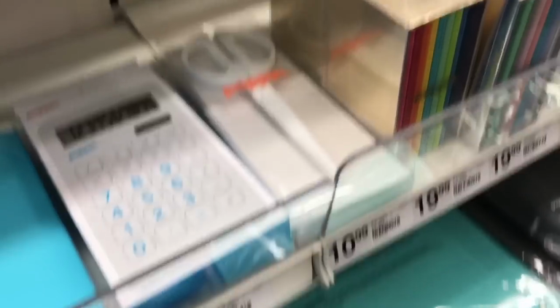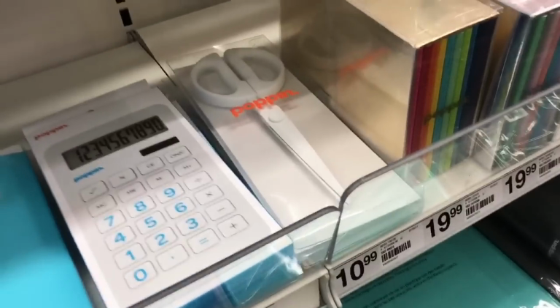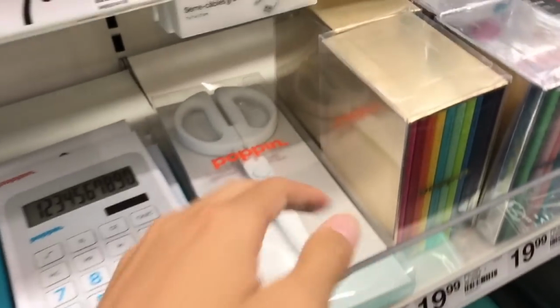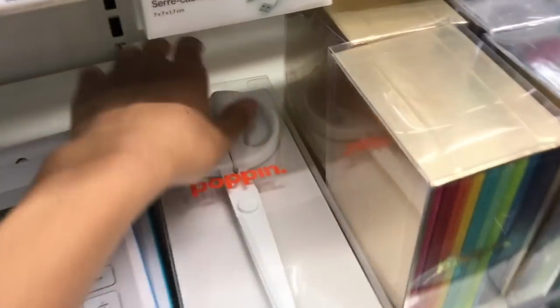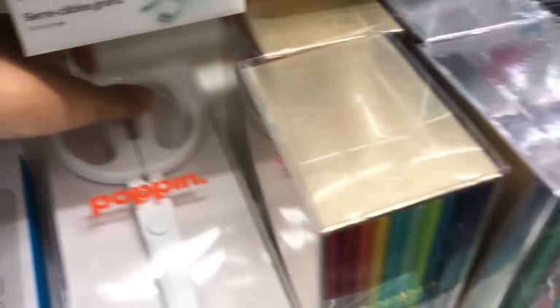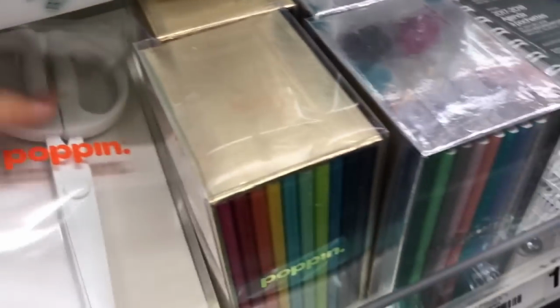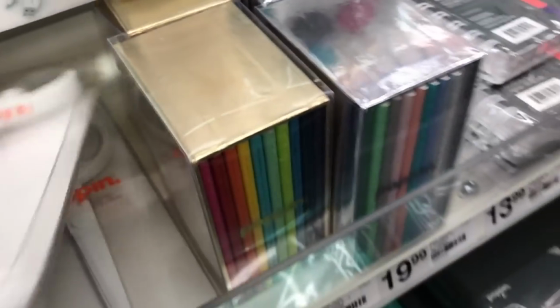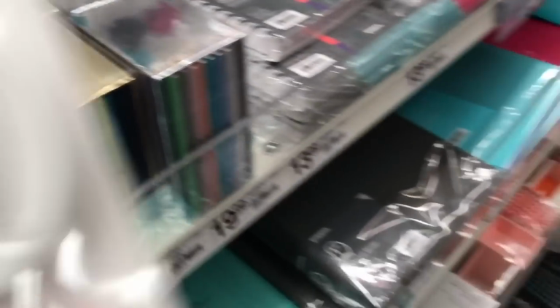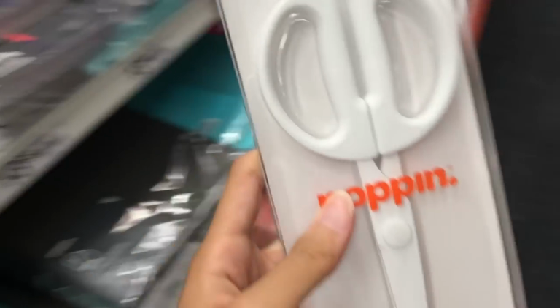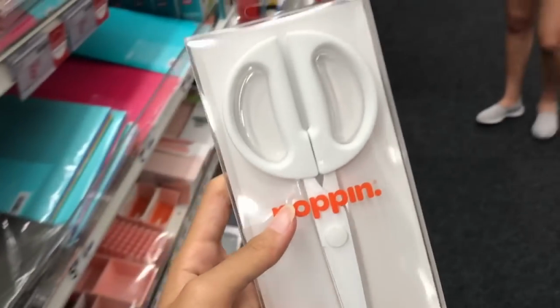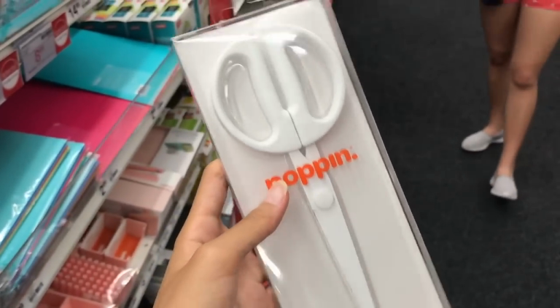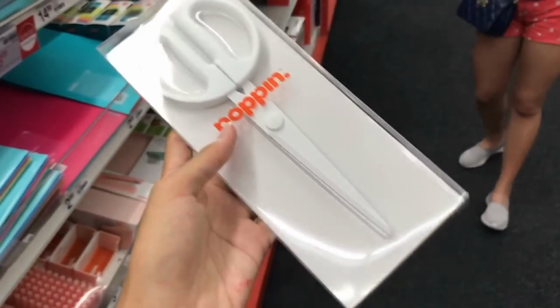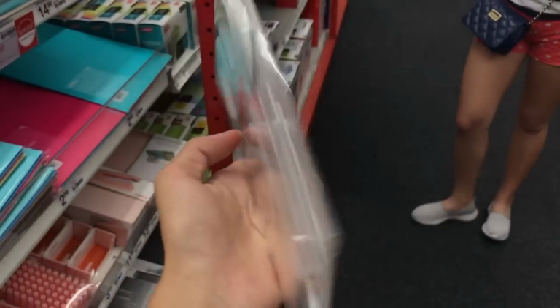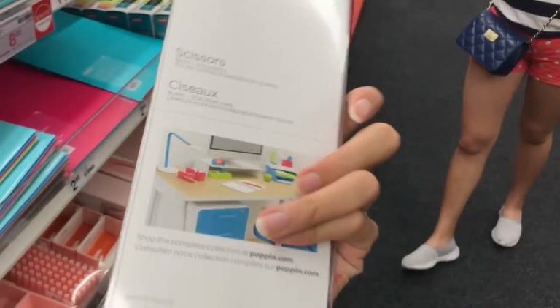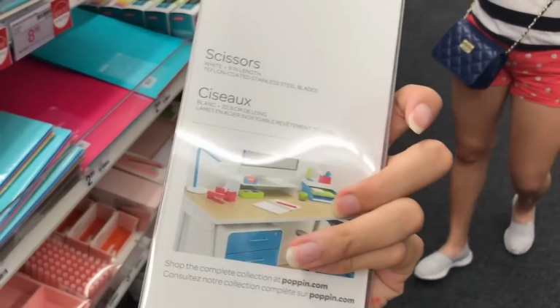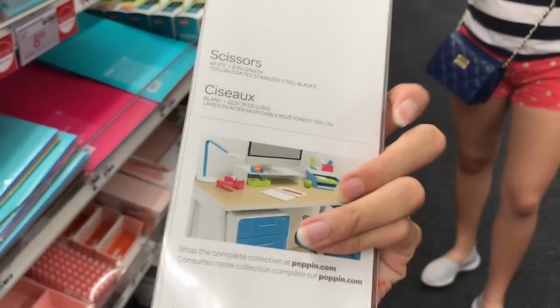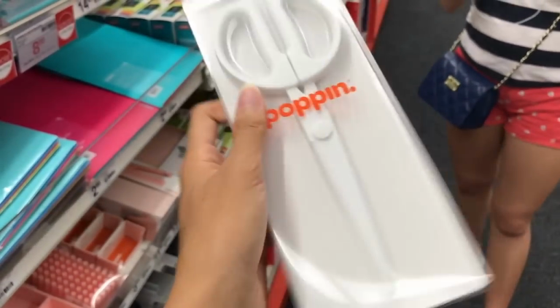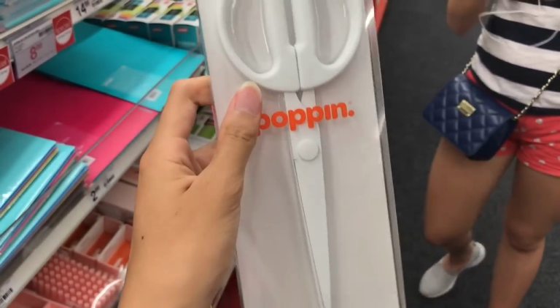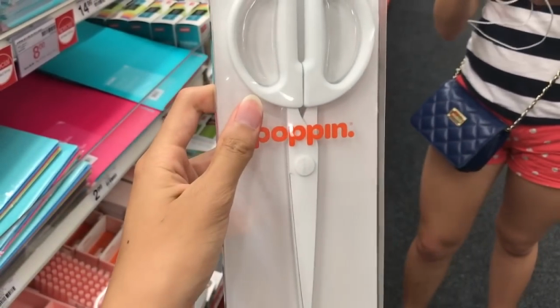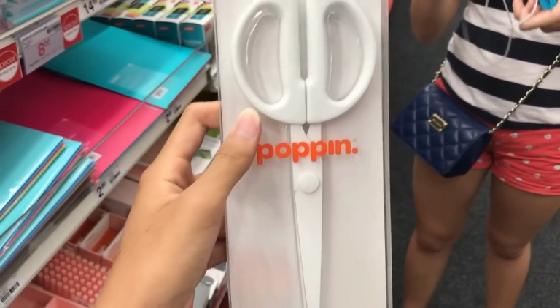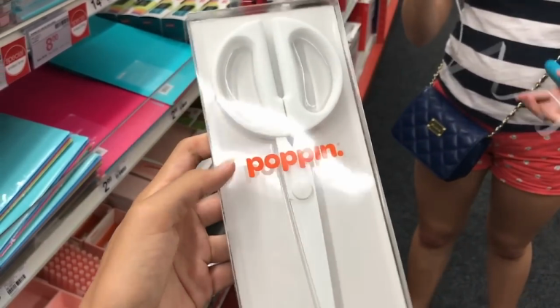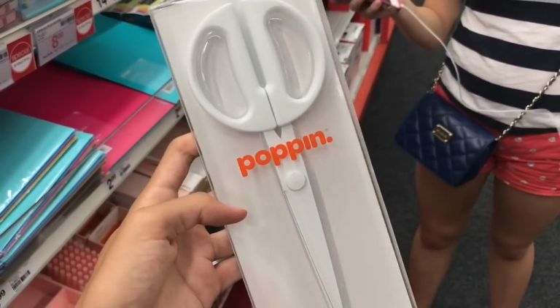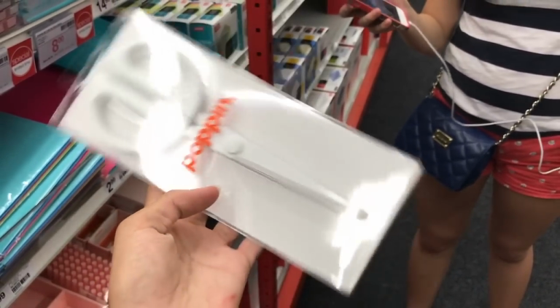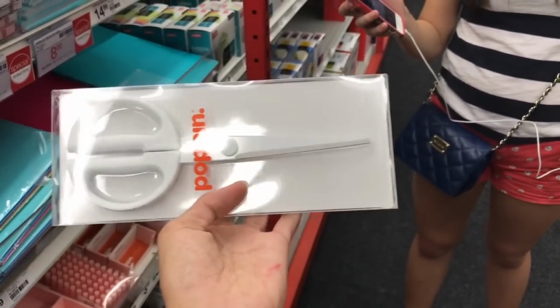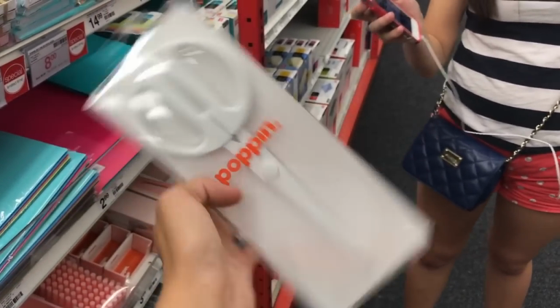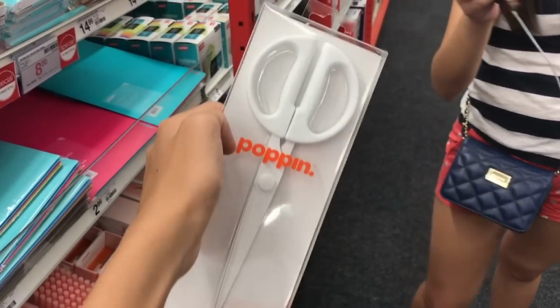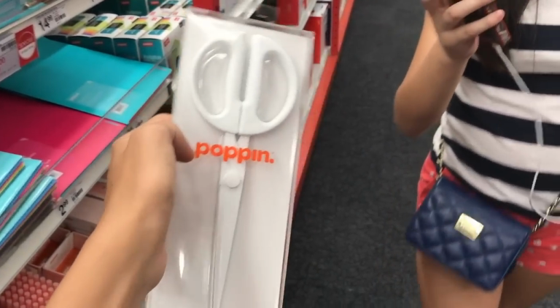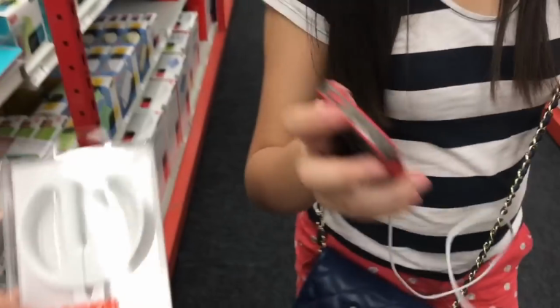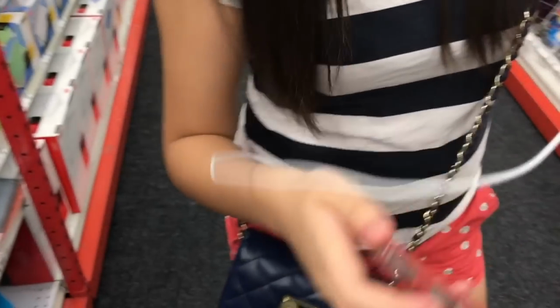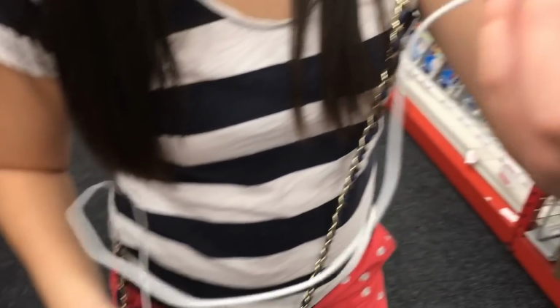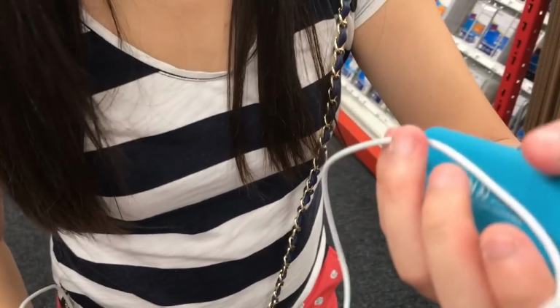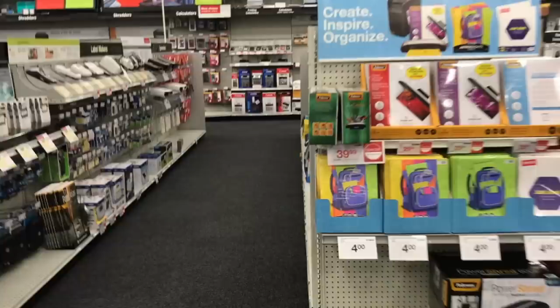Next, I found these really beautiful all-white scissors. They were around $10, so I didn't get them. I love the brand Poppin and I'm definitely getting something from their brand one day, but not today.